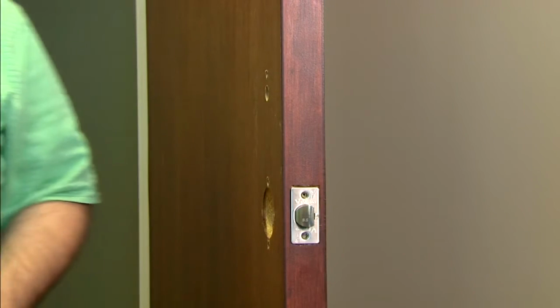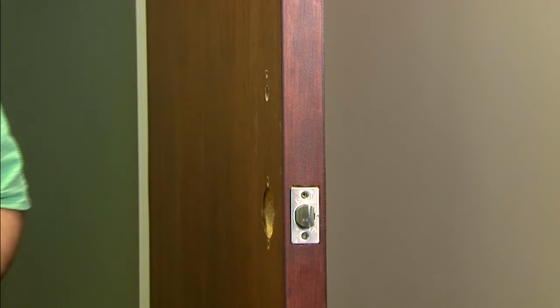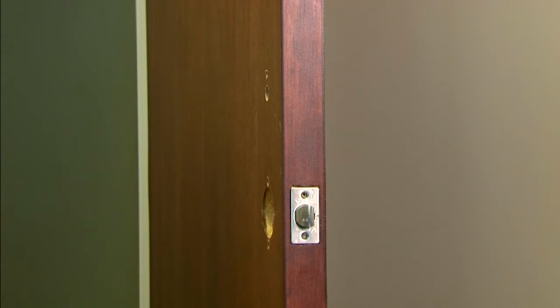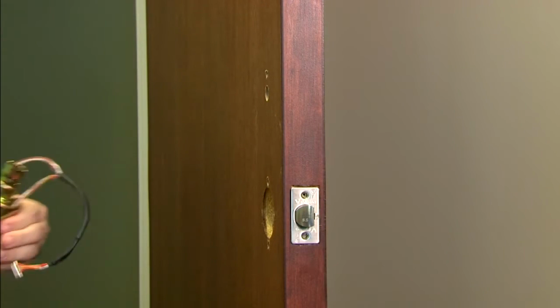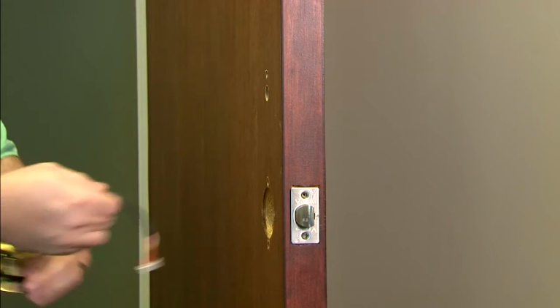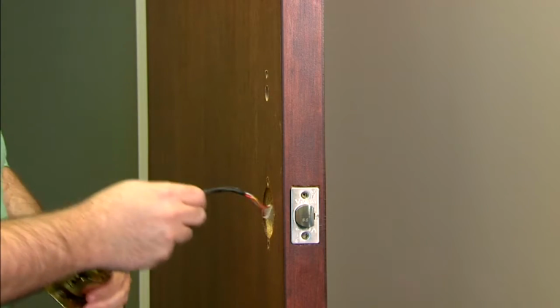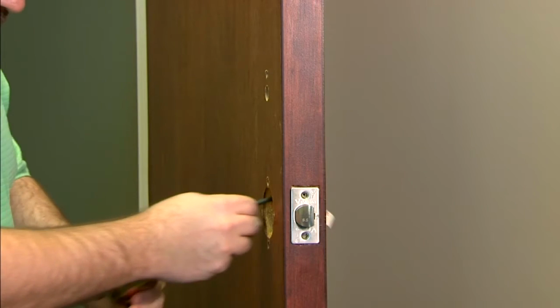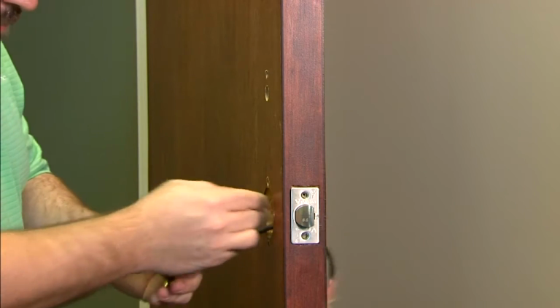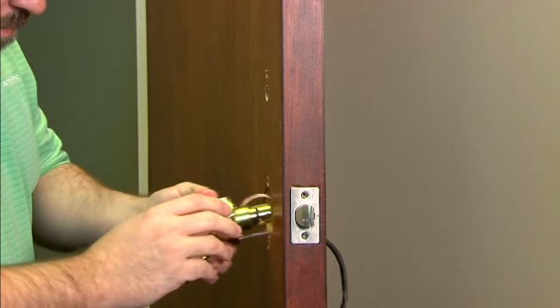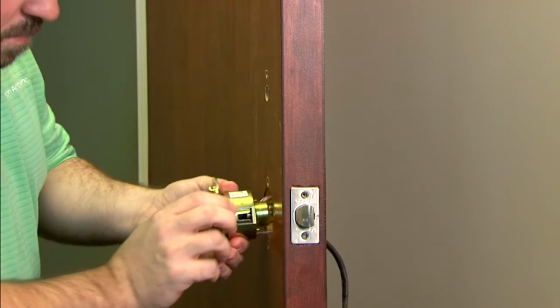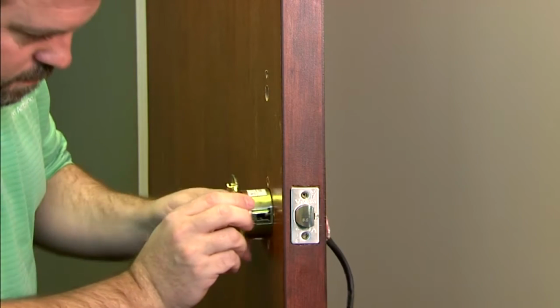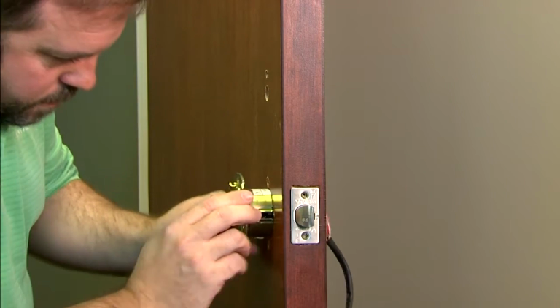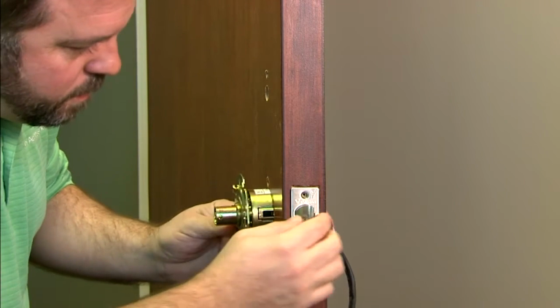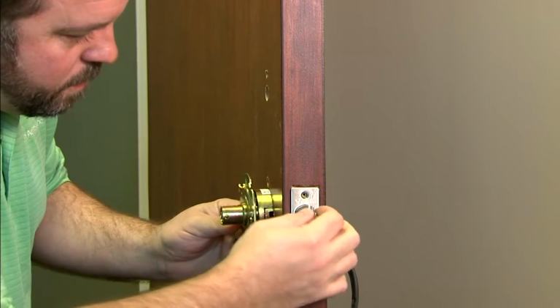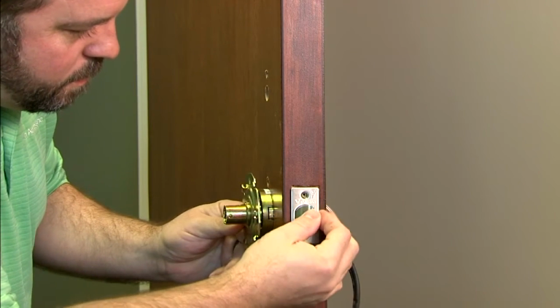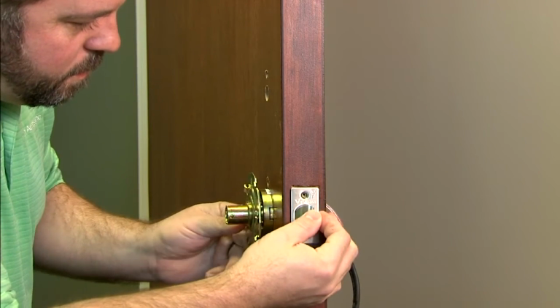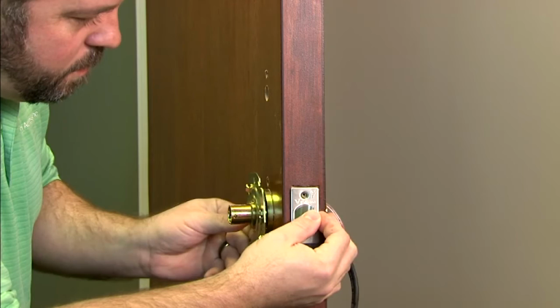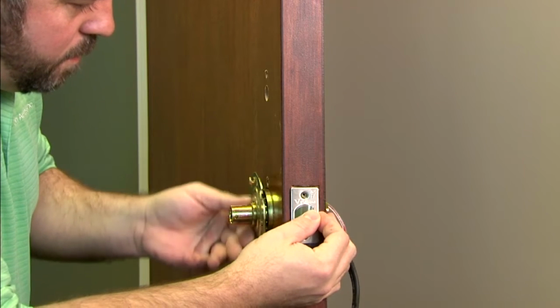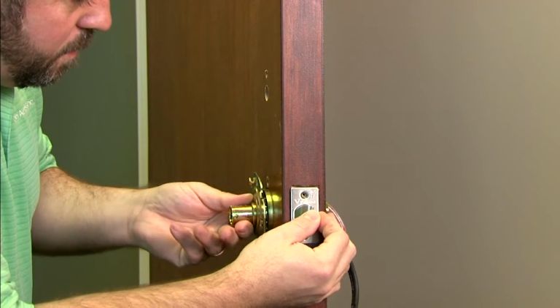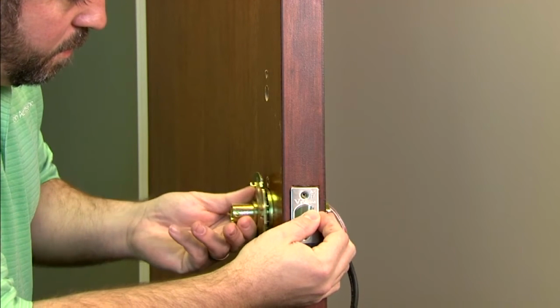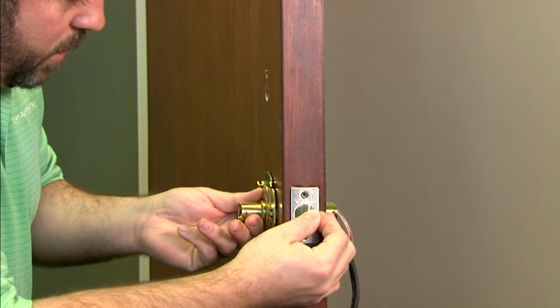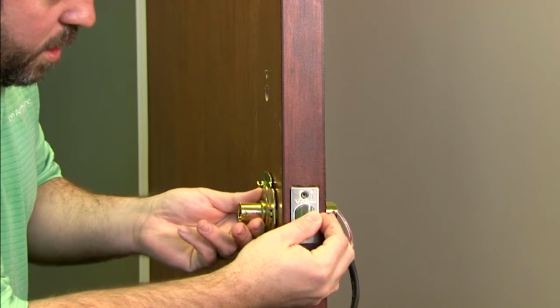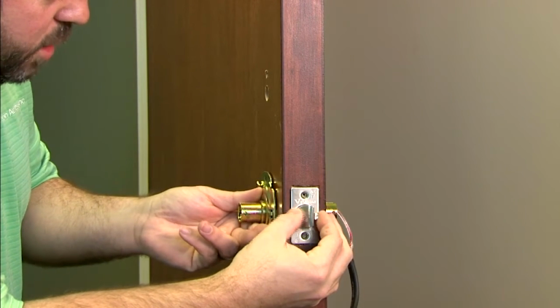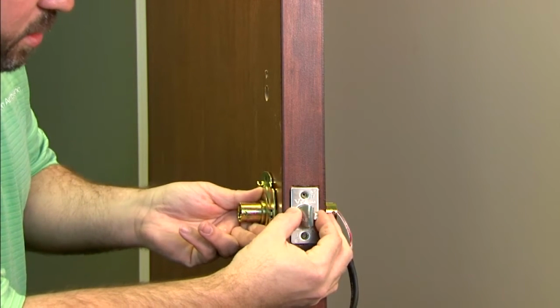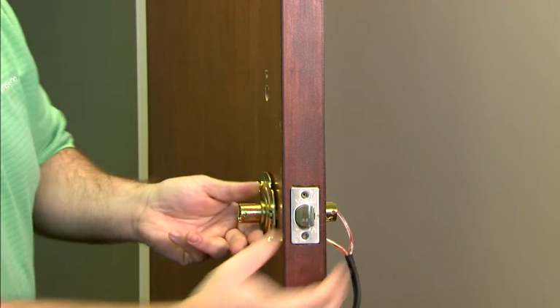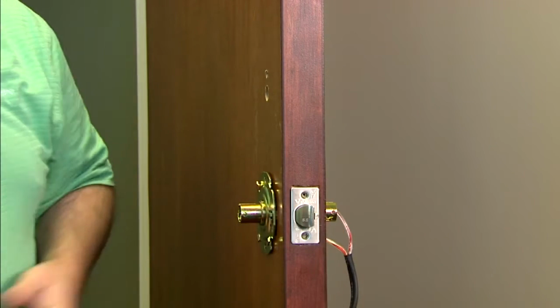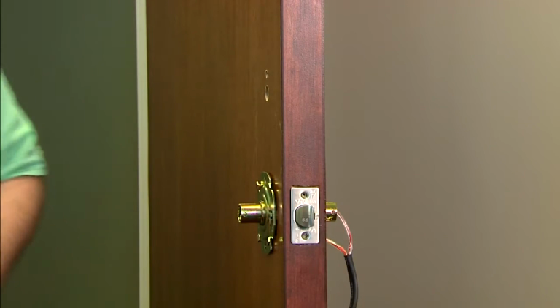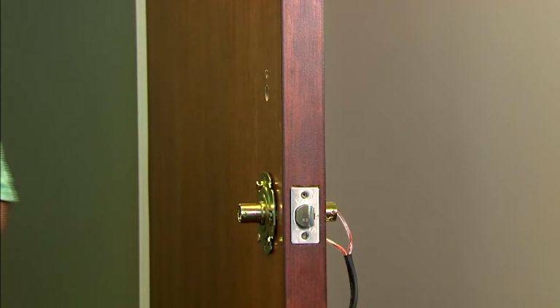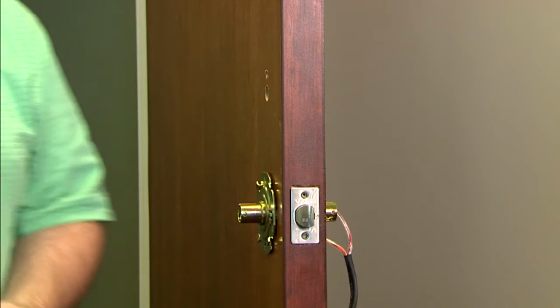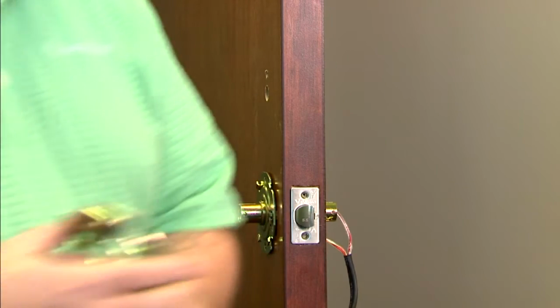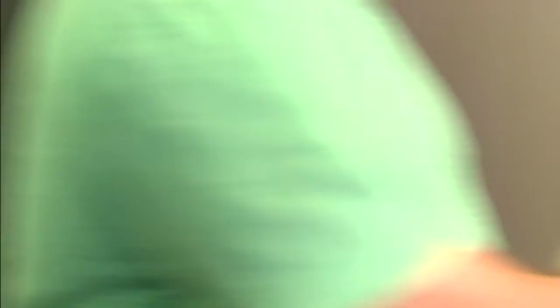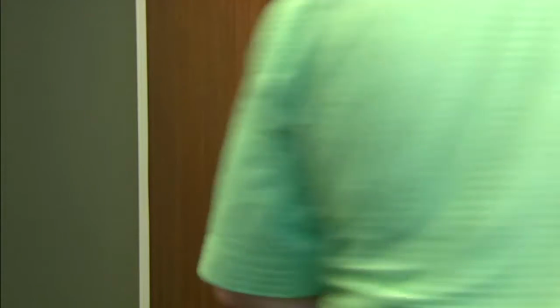Place the motor adjustment plate onto the front of the door. To make sure it's at the correct distance, rotate it until it sits flush with the door and the motor is engaged properly. Make sure the latch is engaging with the motor reactor.